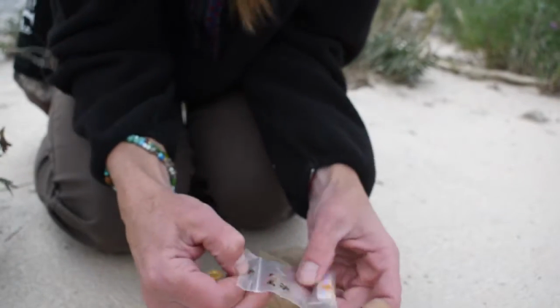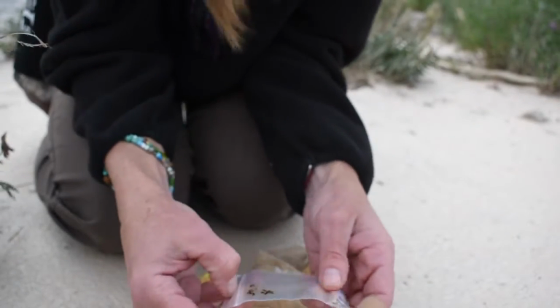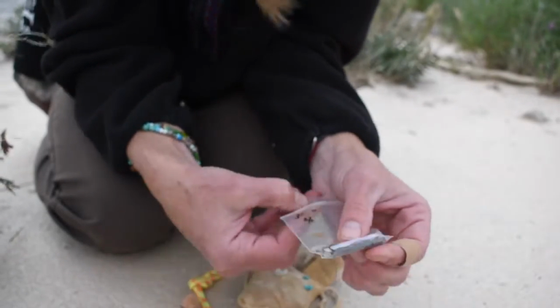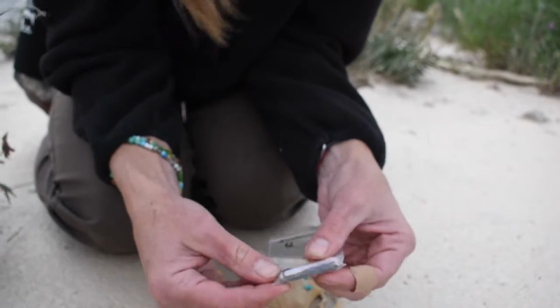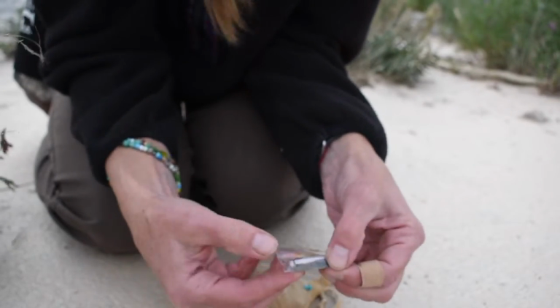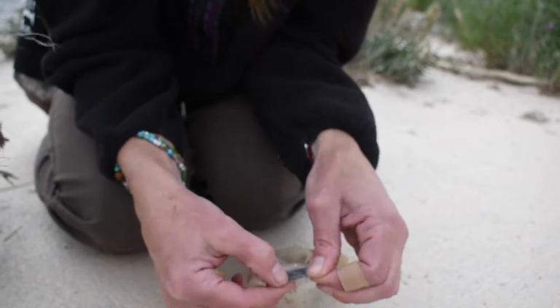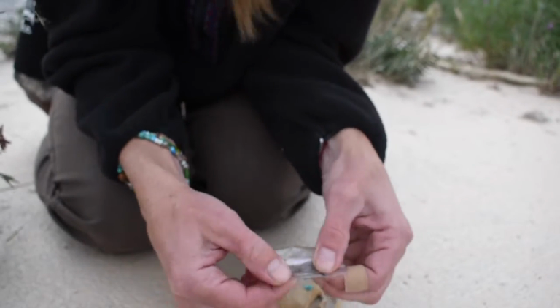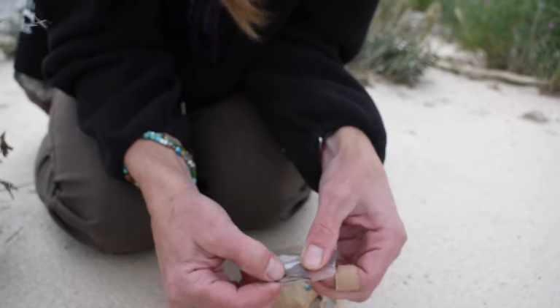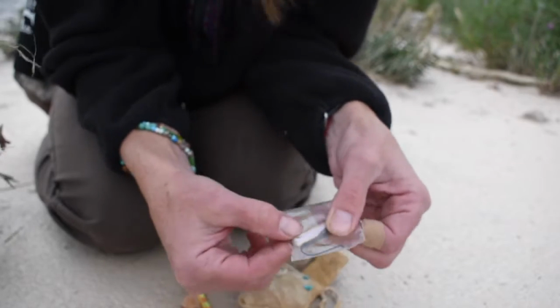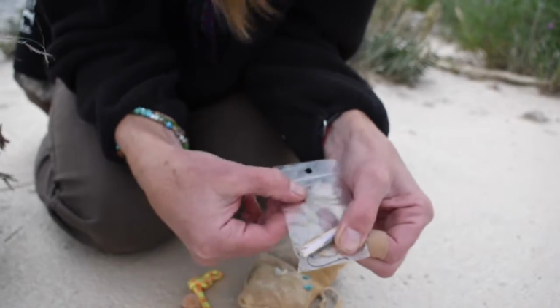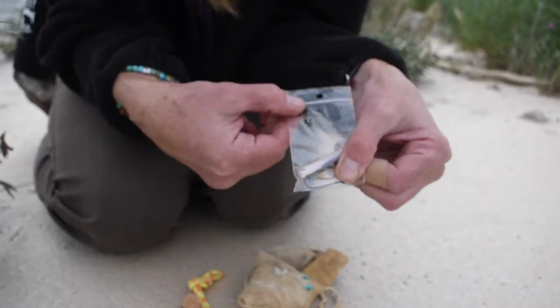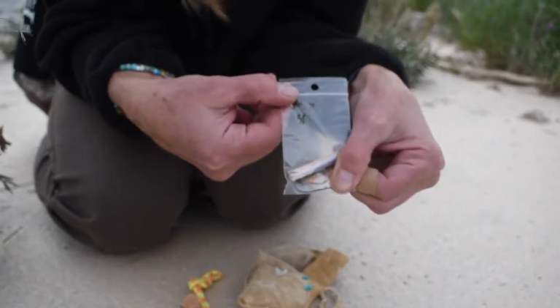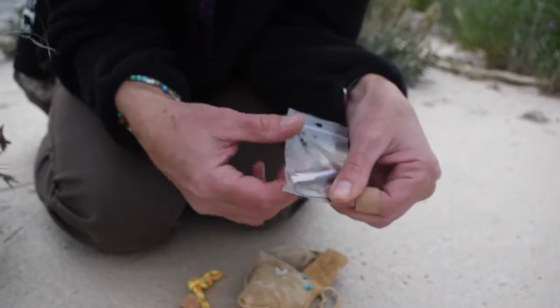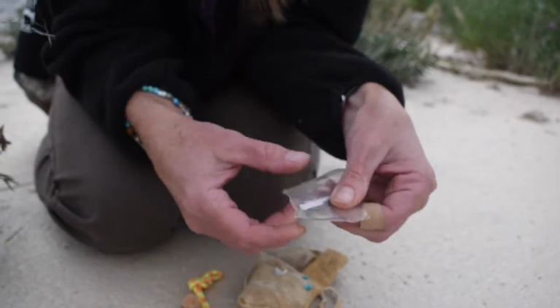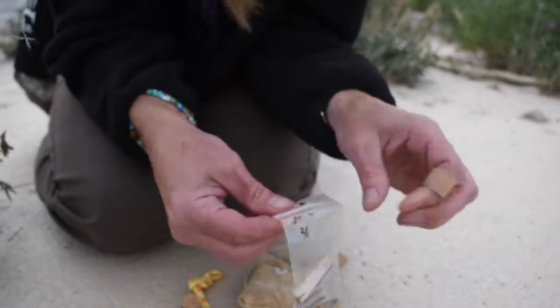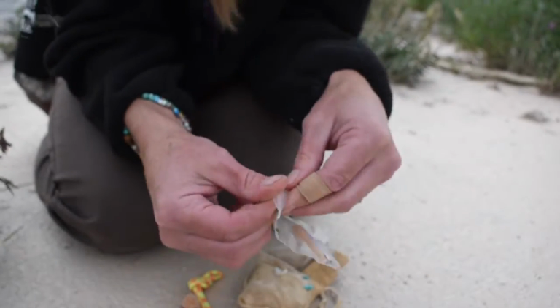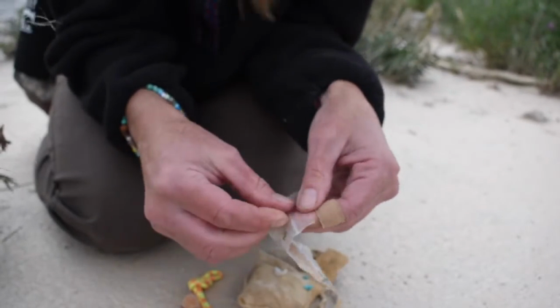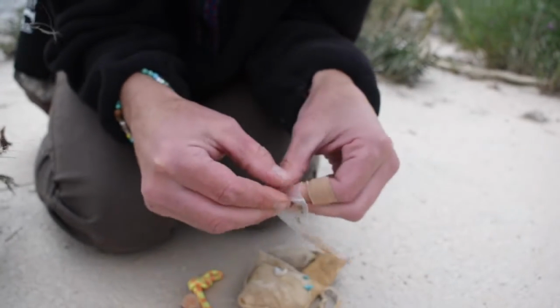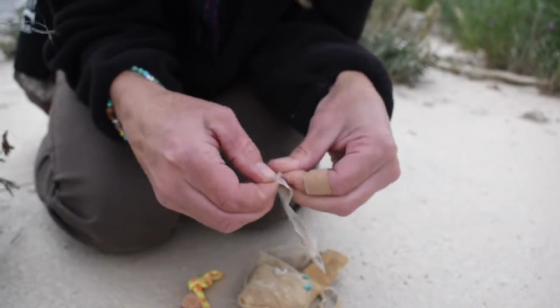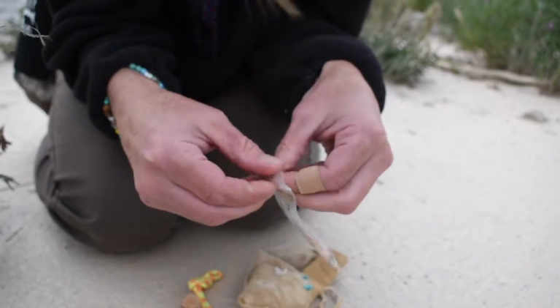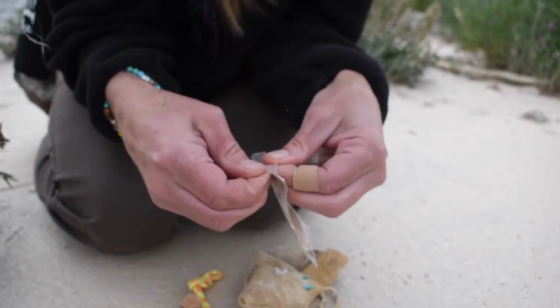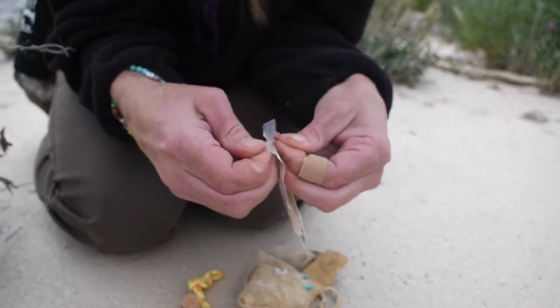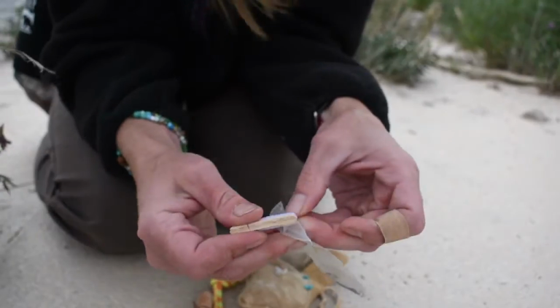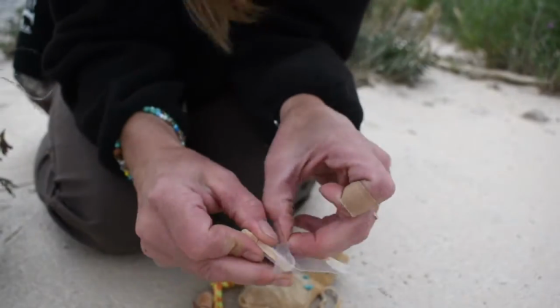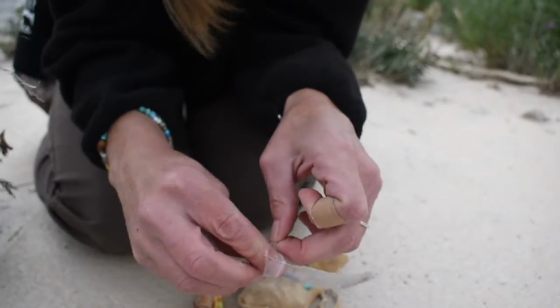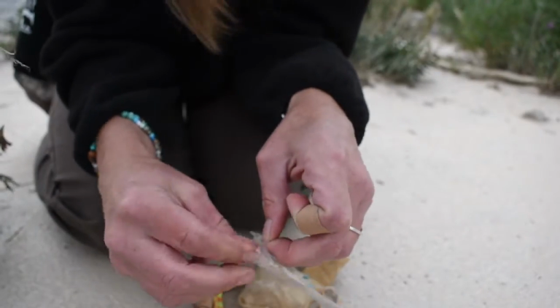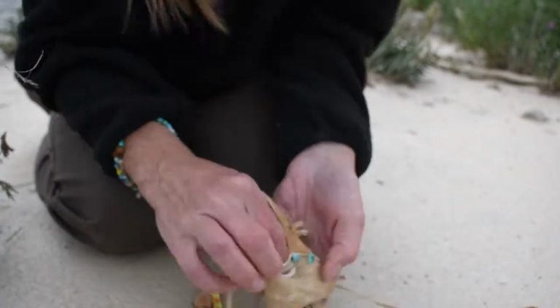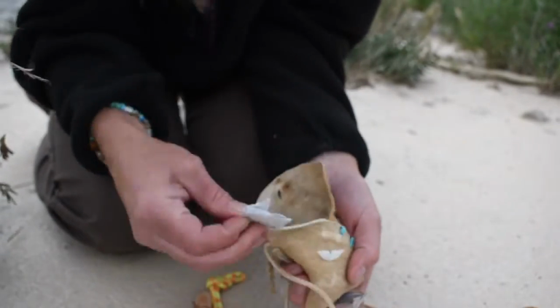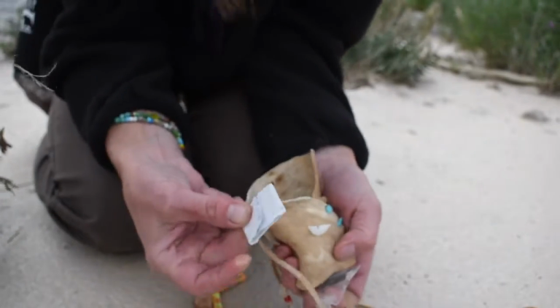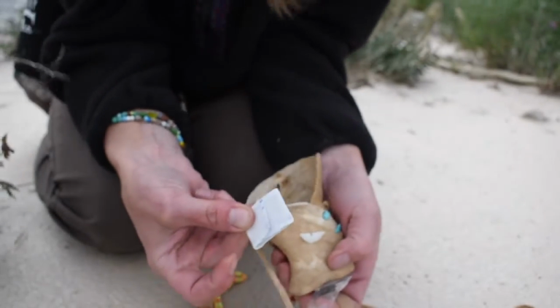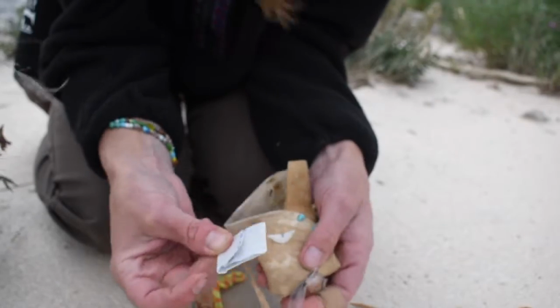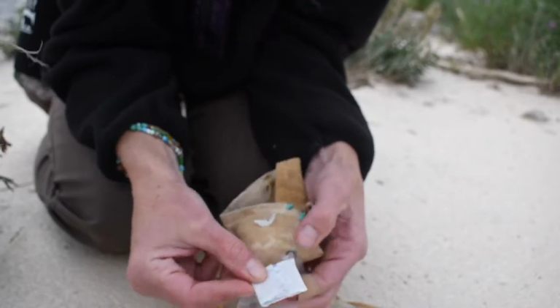Next, I've got some hooks and some line that I put around a little piece of wood — emergency fishing gear. I also have two band-aids.